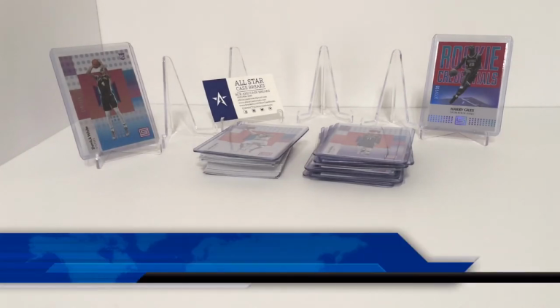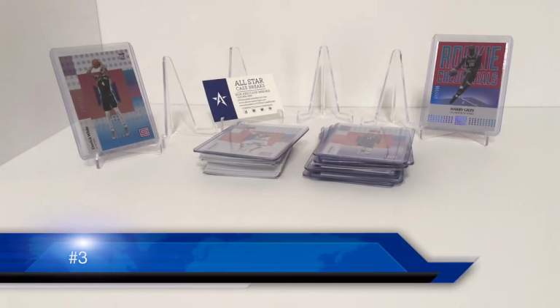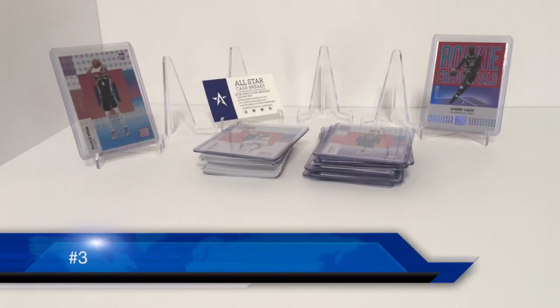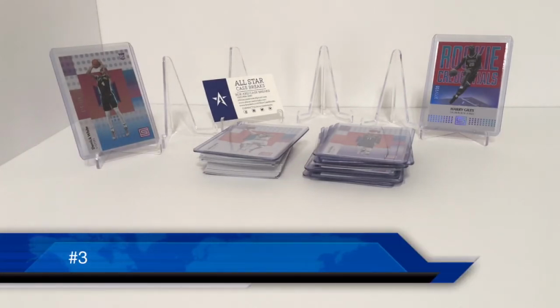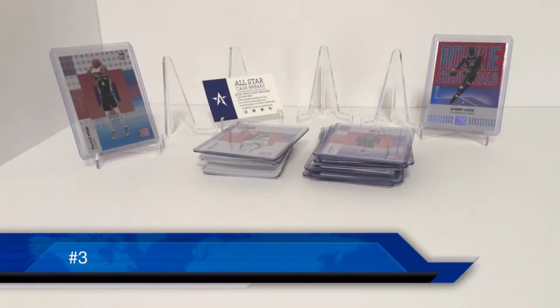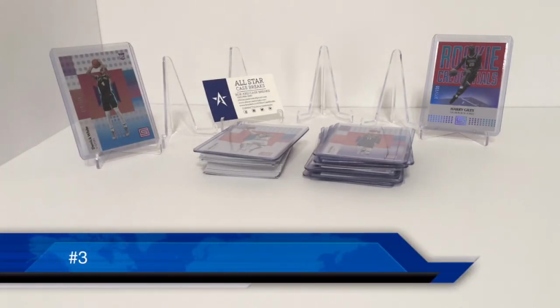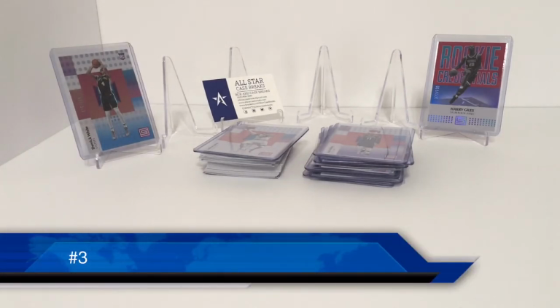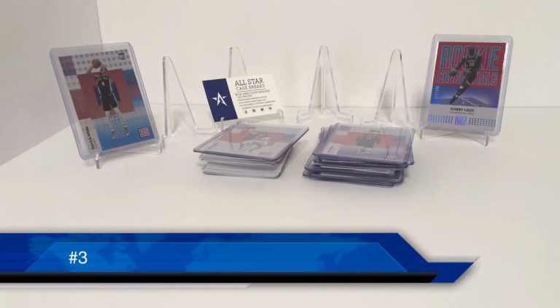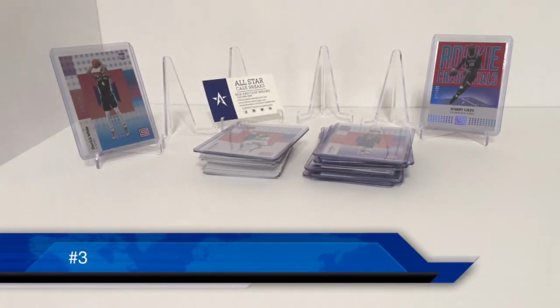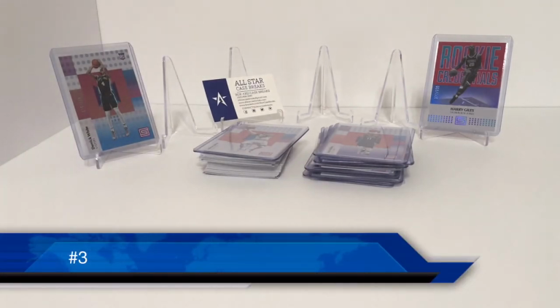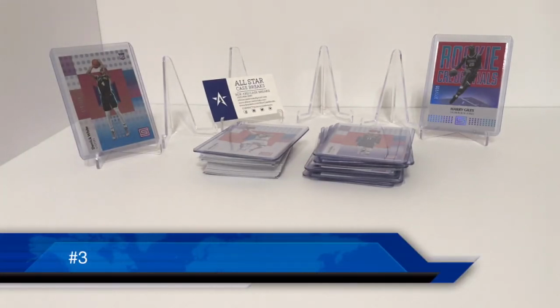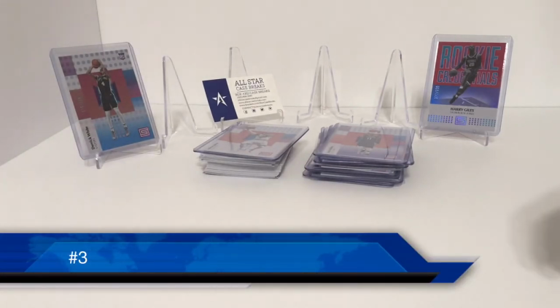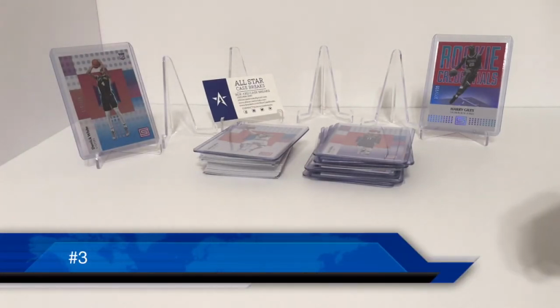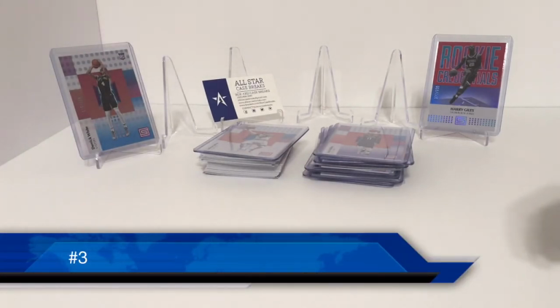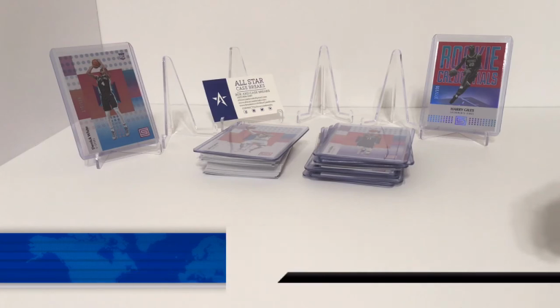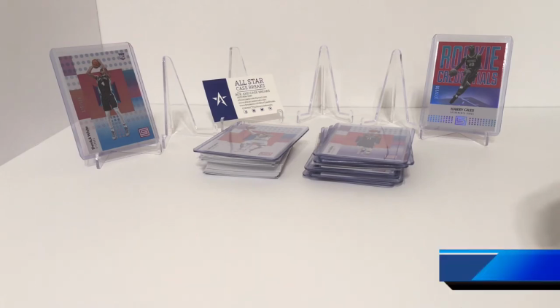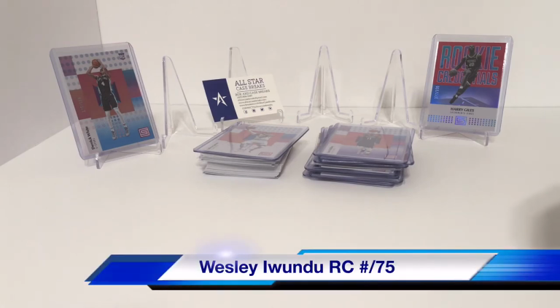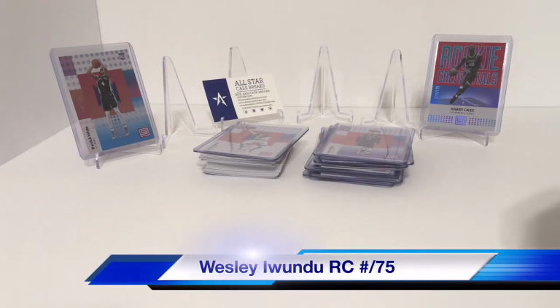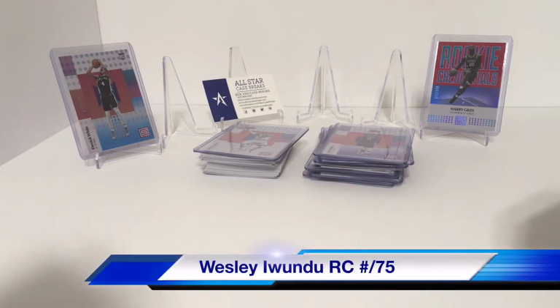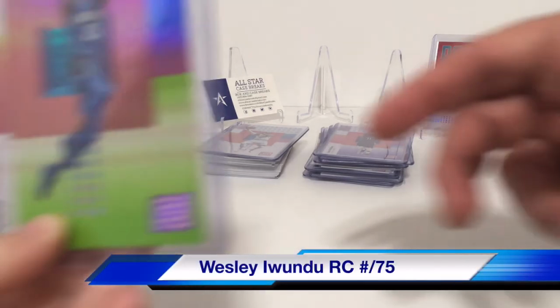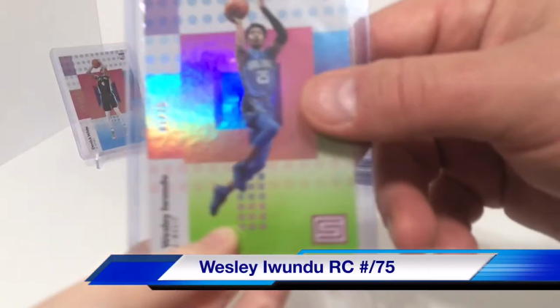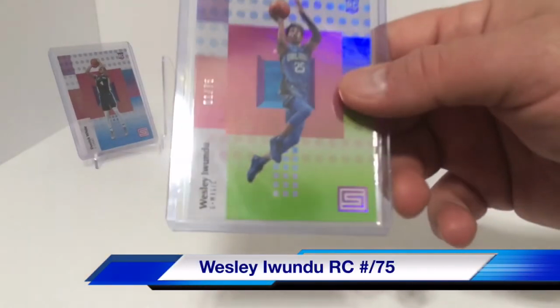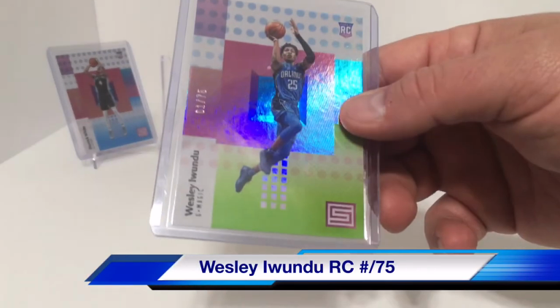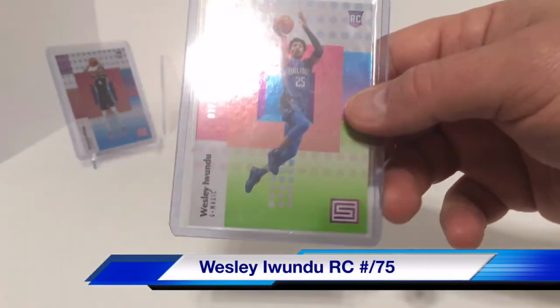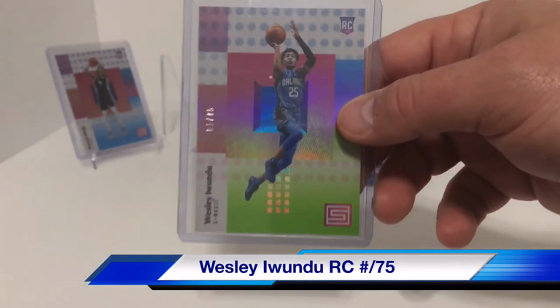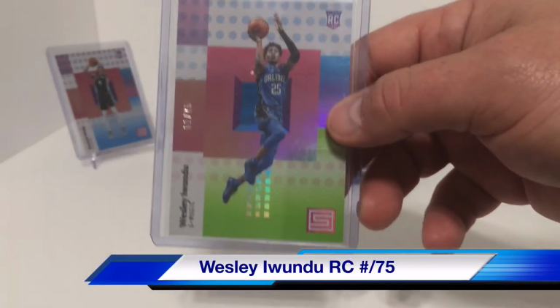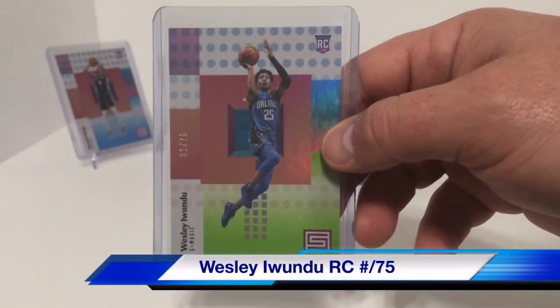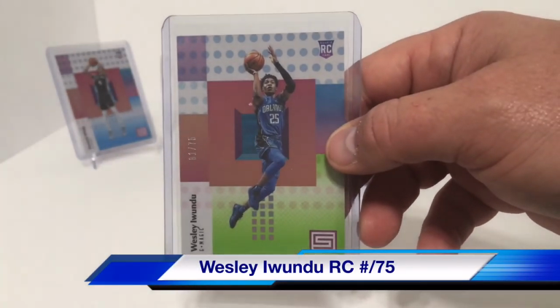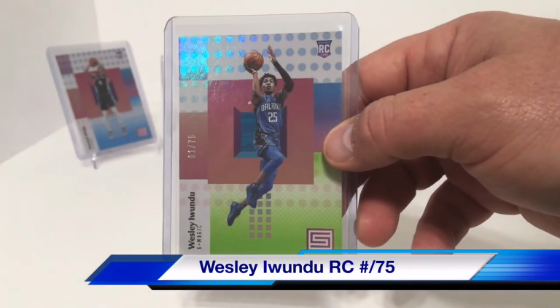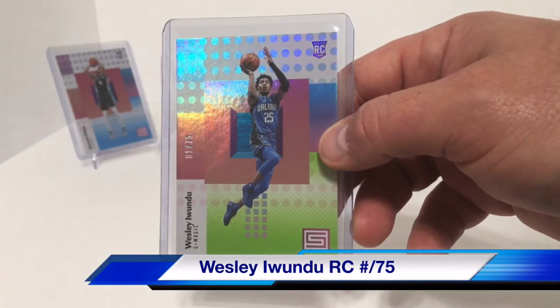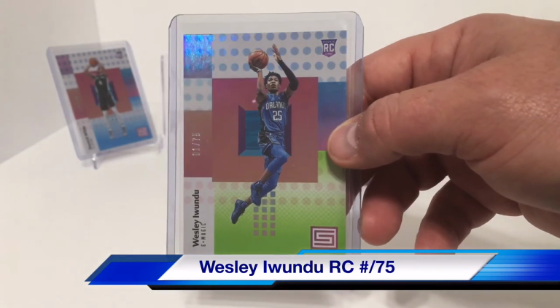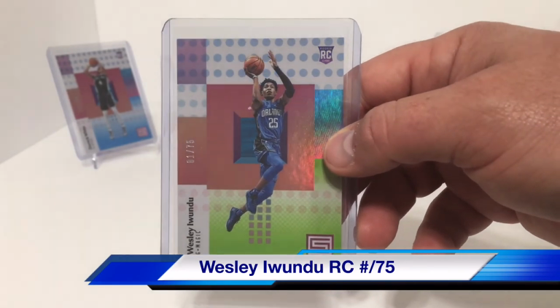For number three, we have Wesley Iwundu, numbered 1 out of 75.